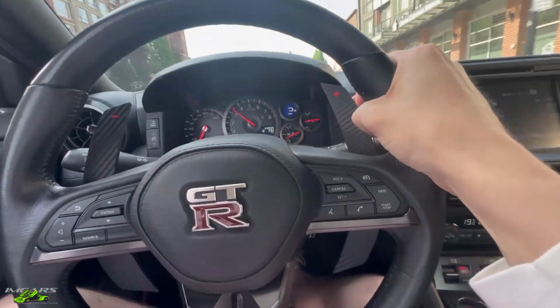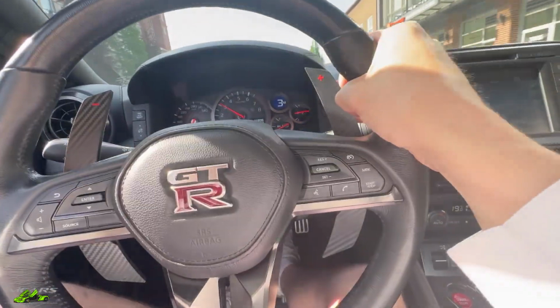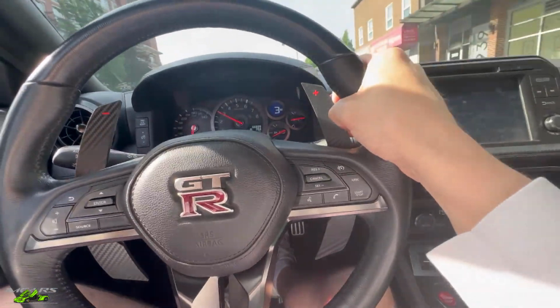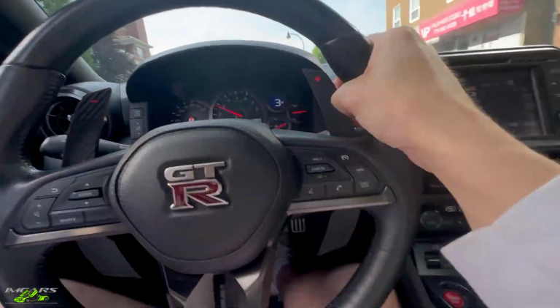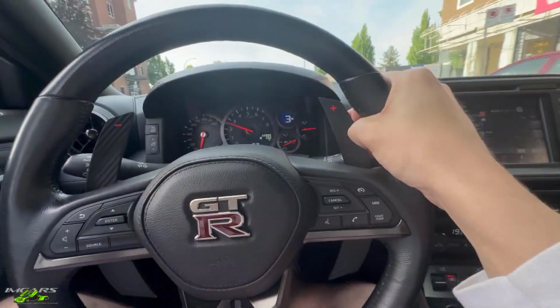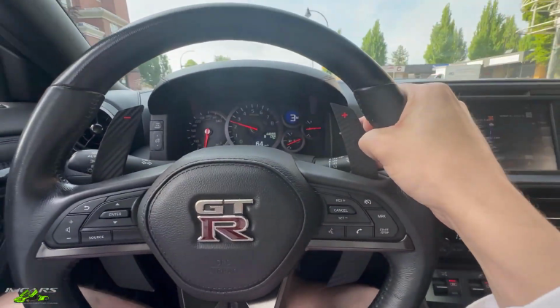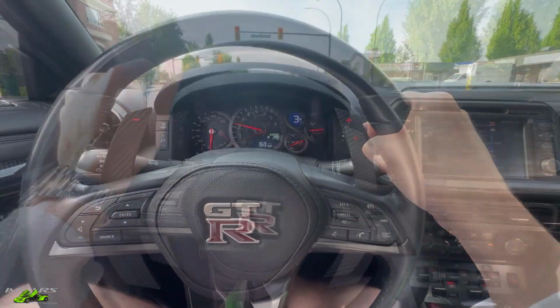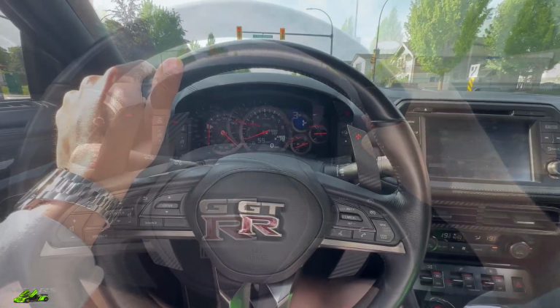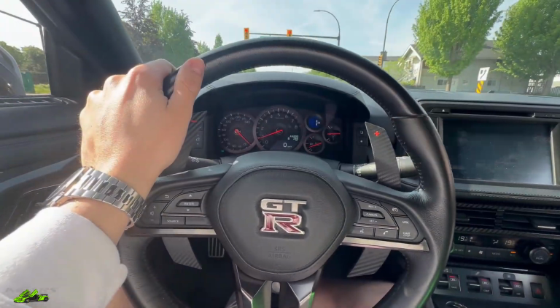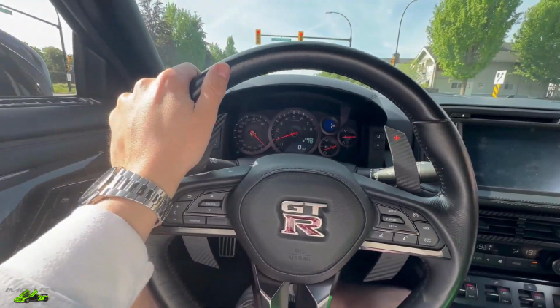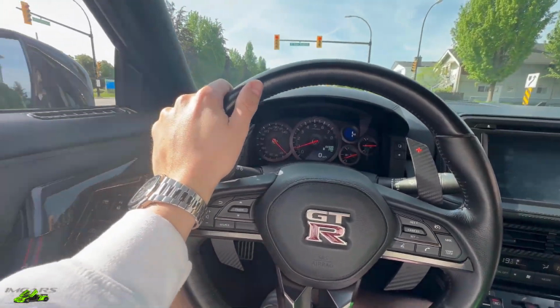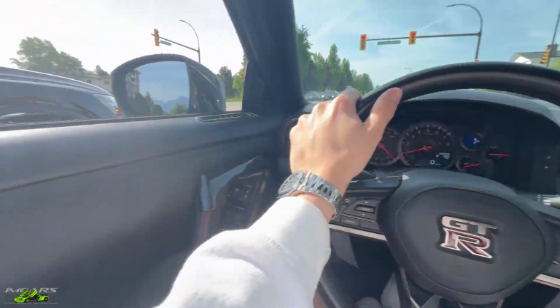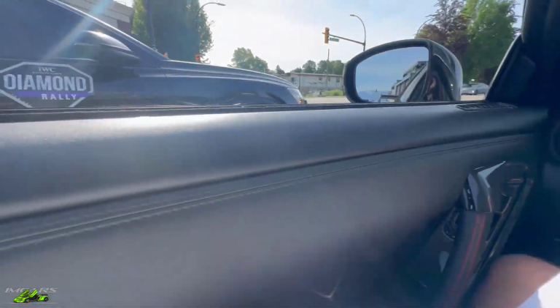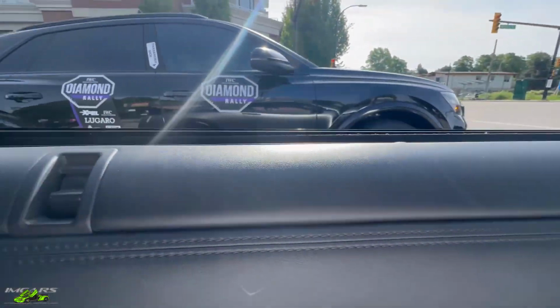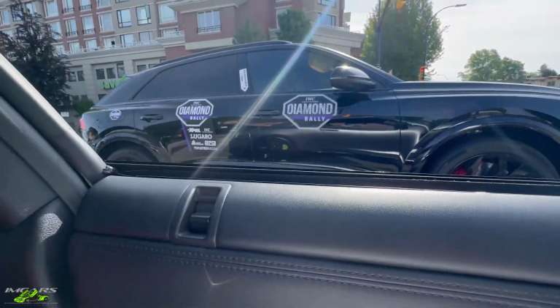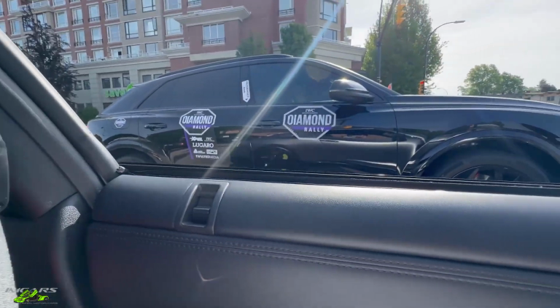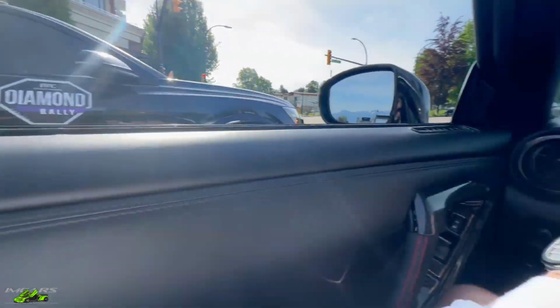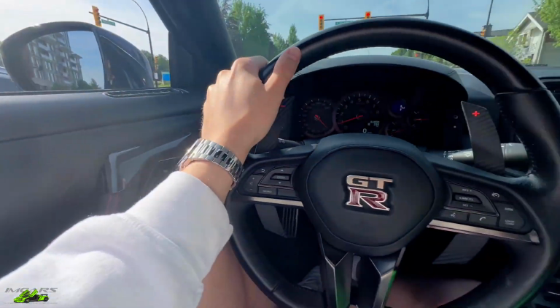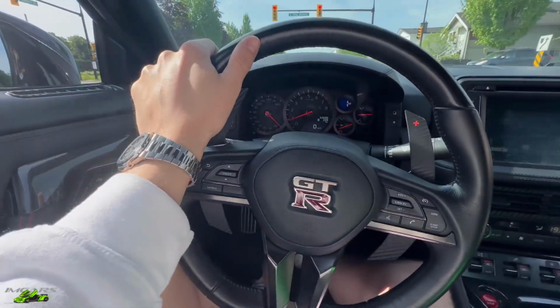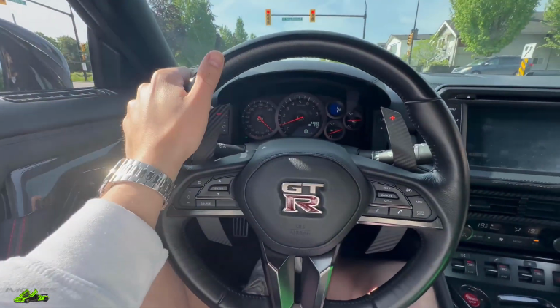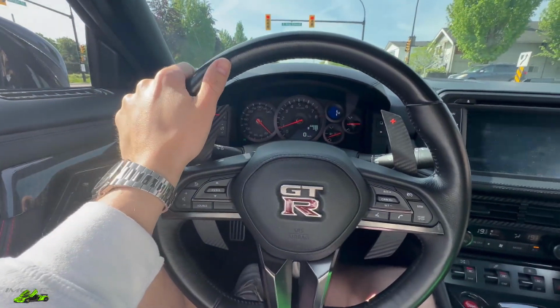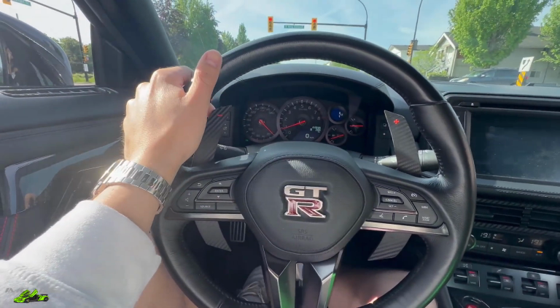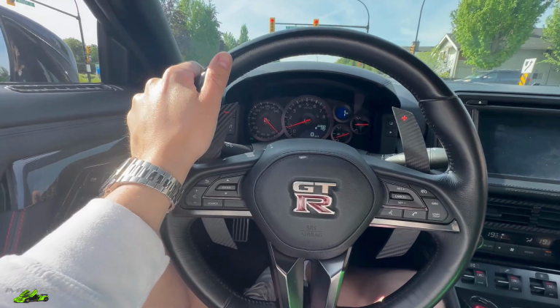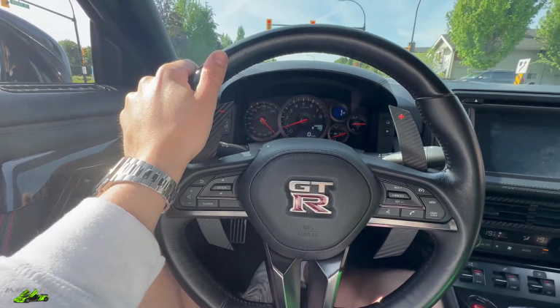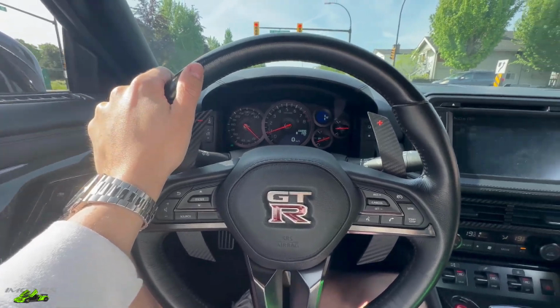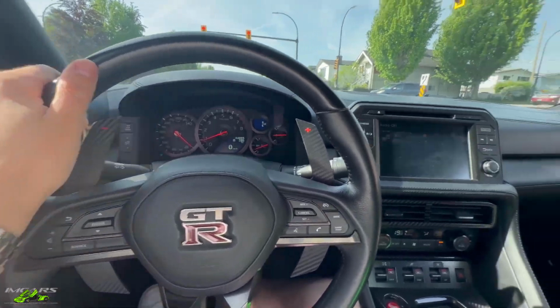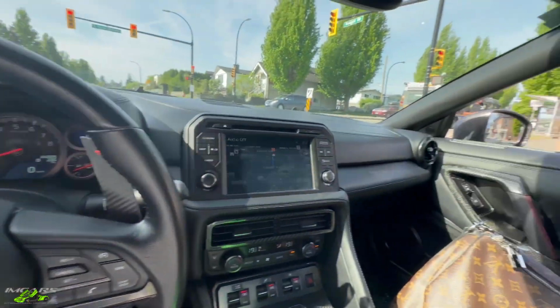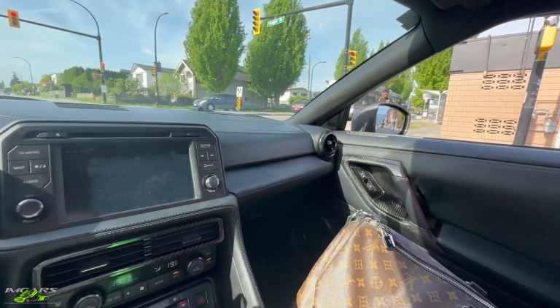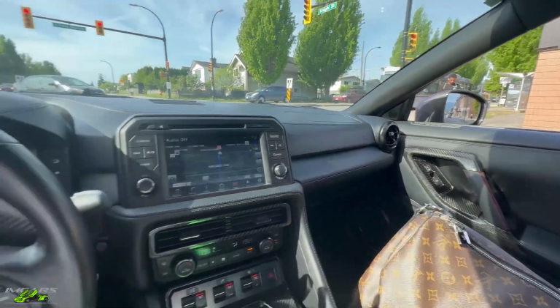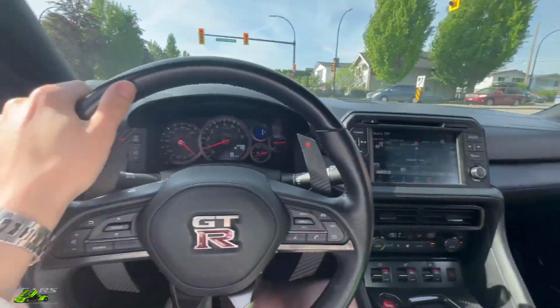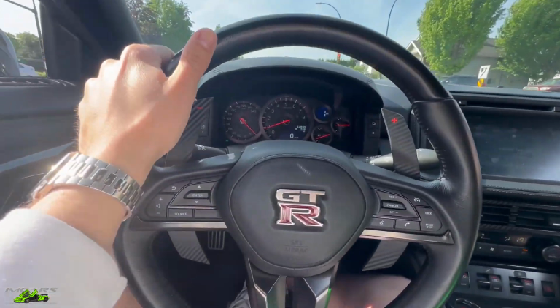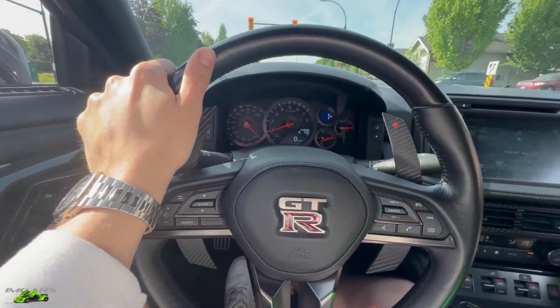Holy, this thing's fast. This guy next to us is off to Diamond Rally in the RSQ8, so we're gonna follow him because I don't know where I'm going.